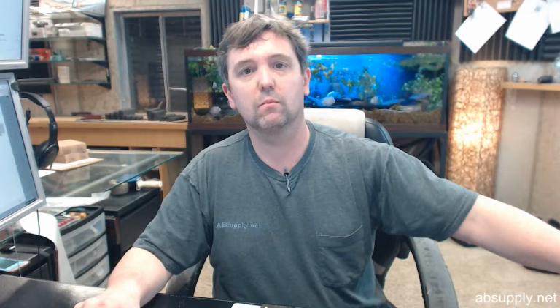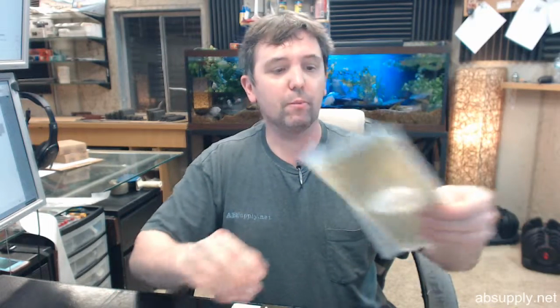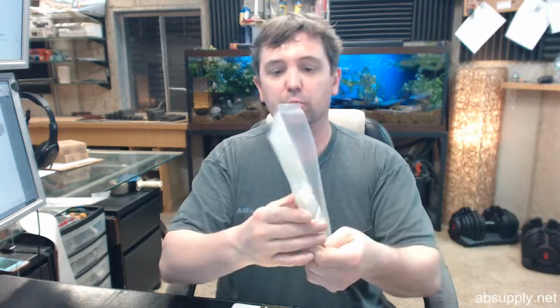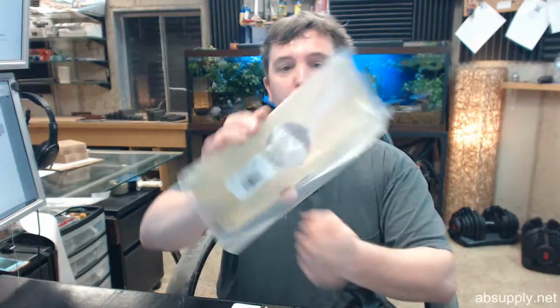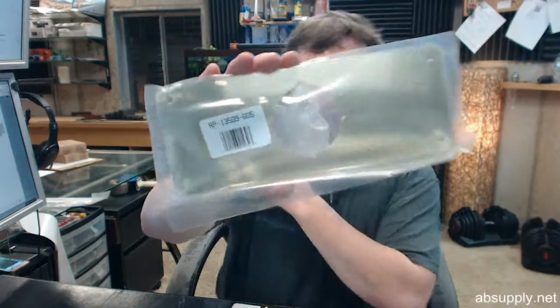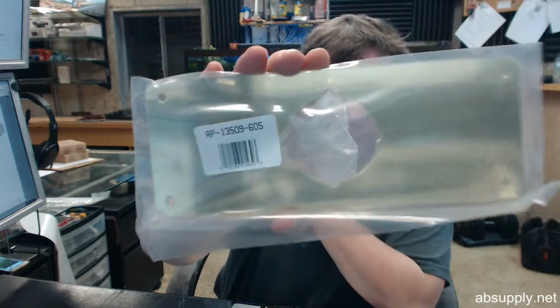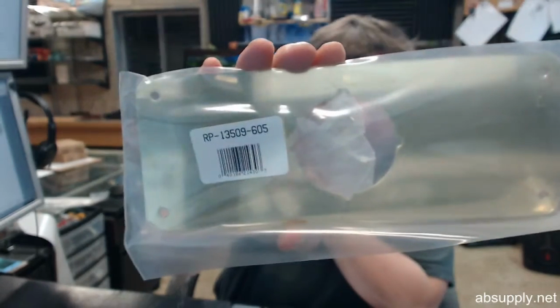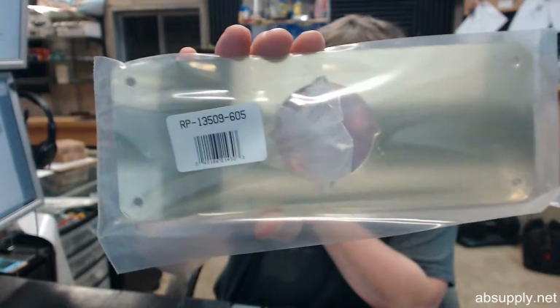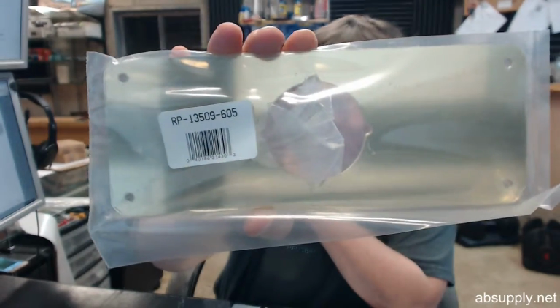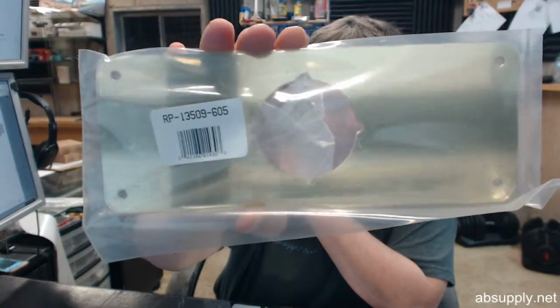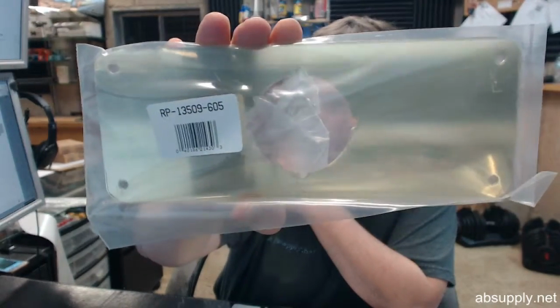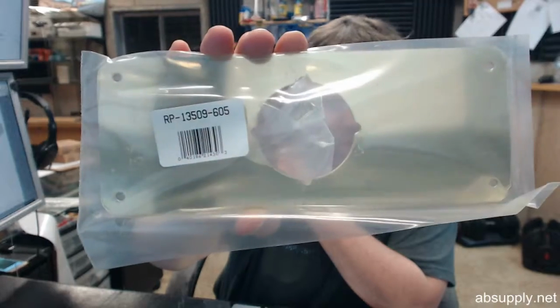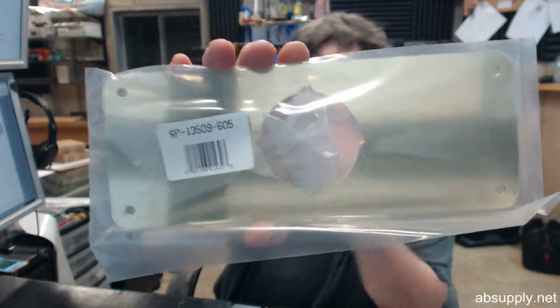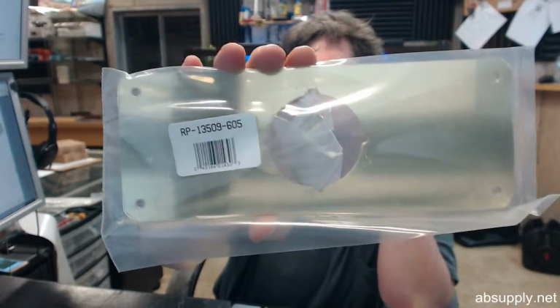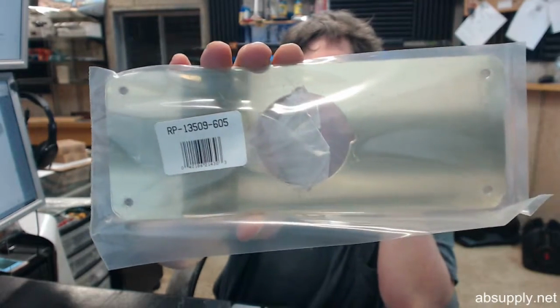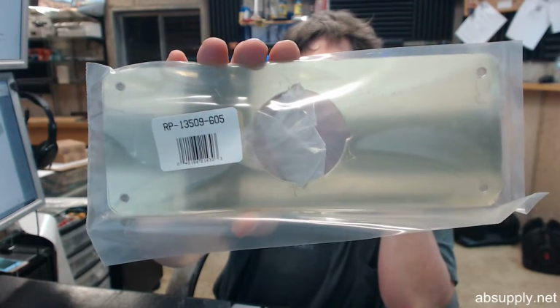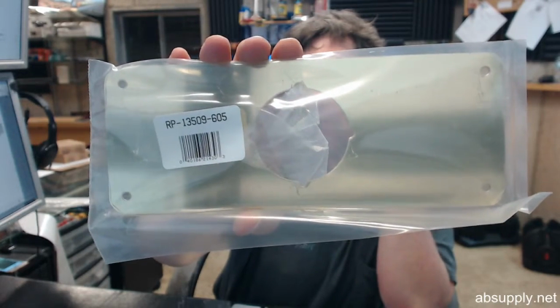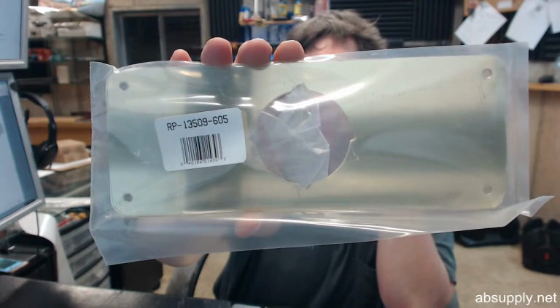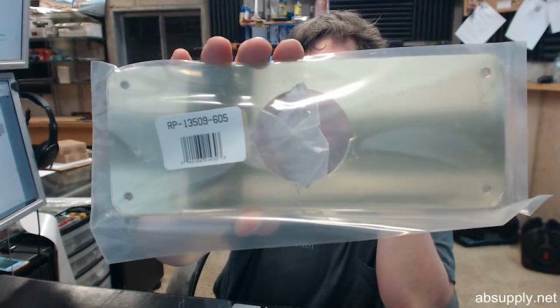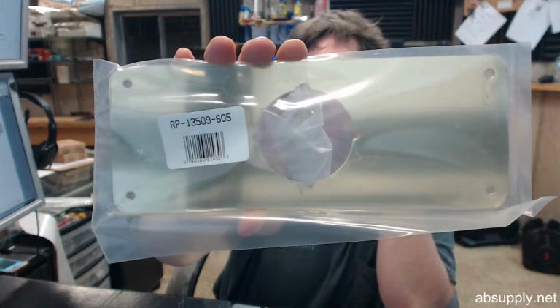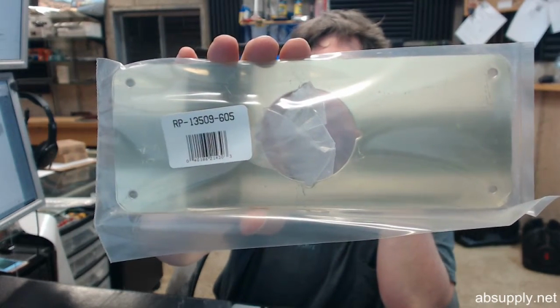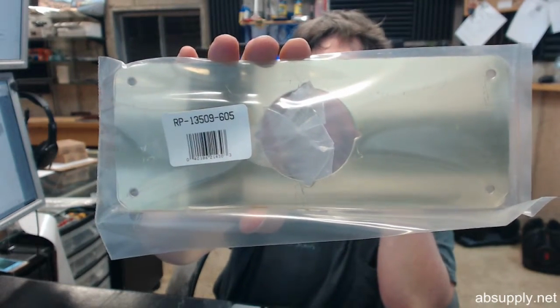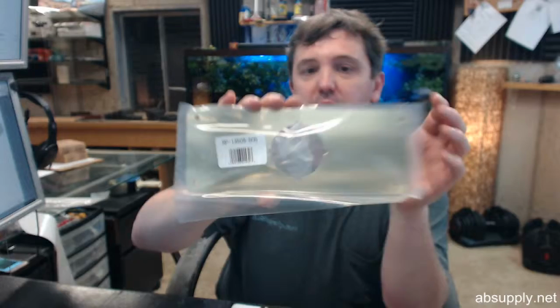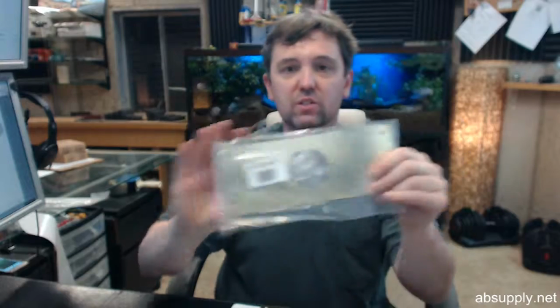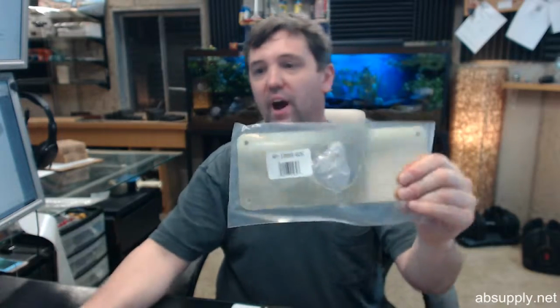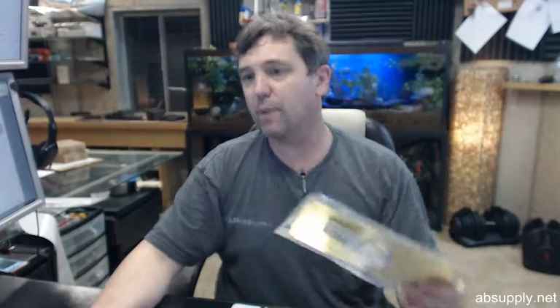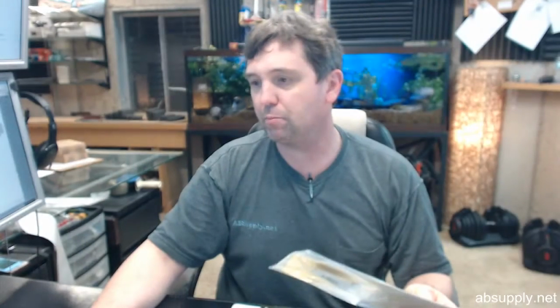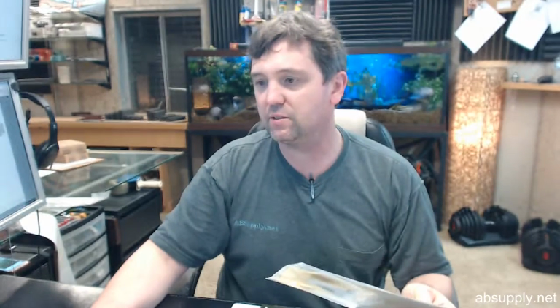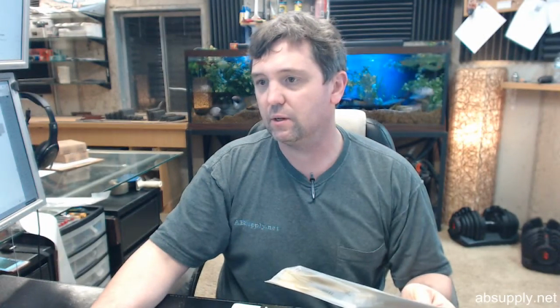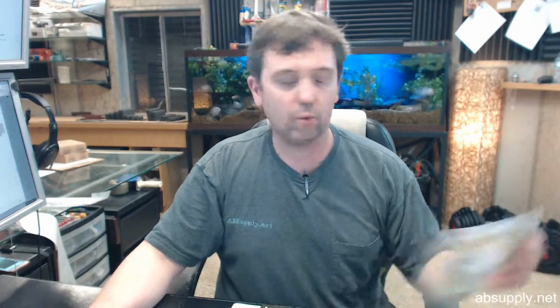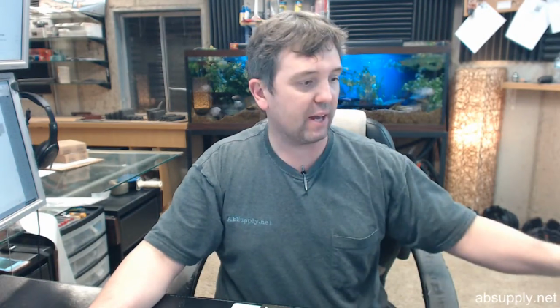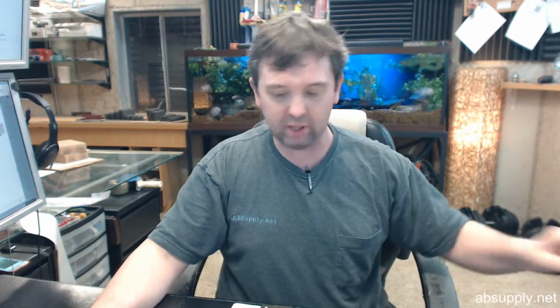Hello, my name is Rich Howard, owner of Architectural Builder Supply, and this video is to bring you a closer look at the Don Joe number RP-13509605 polished brass remodeler plate.